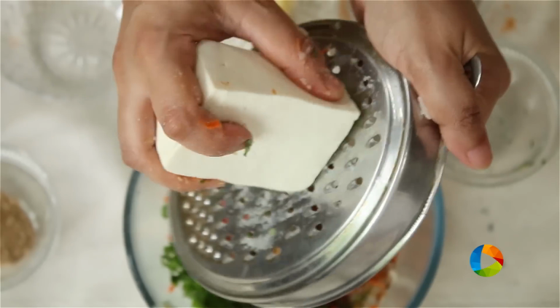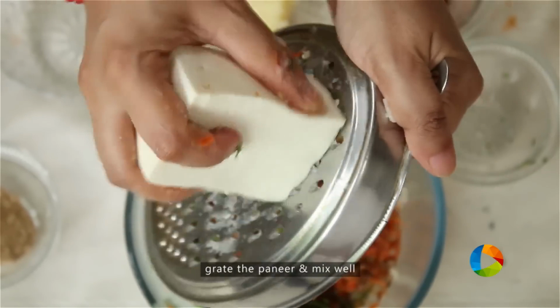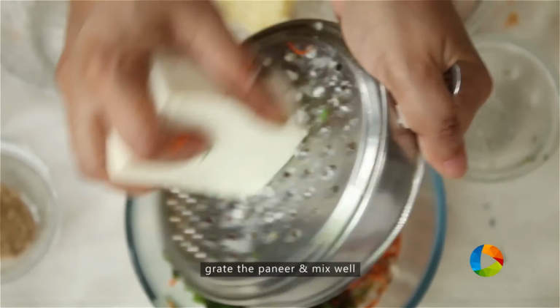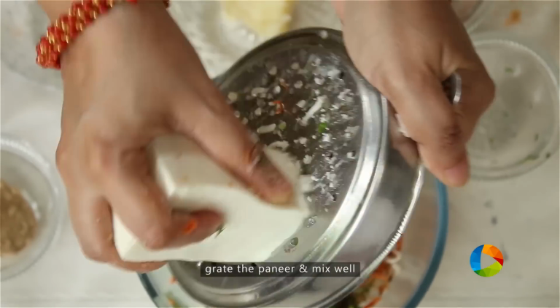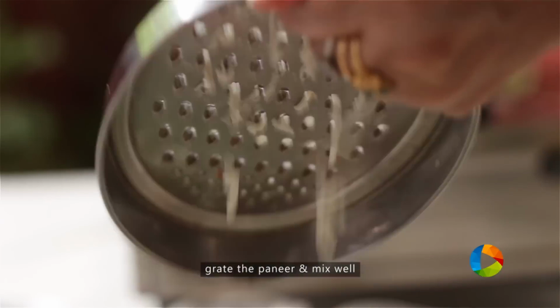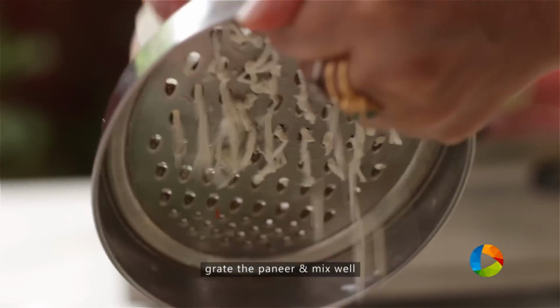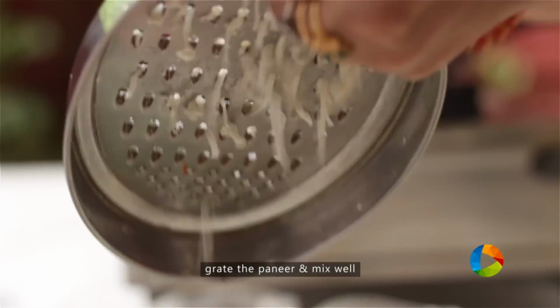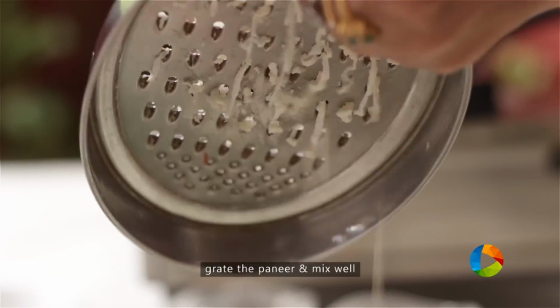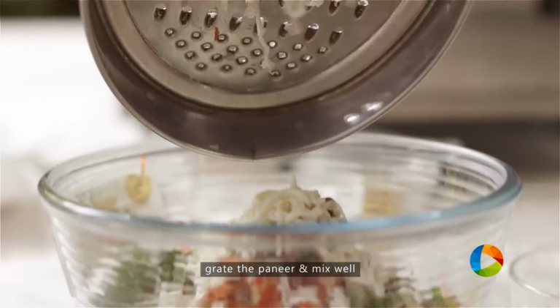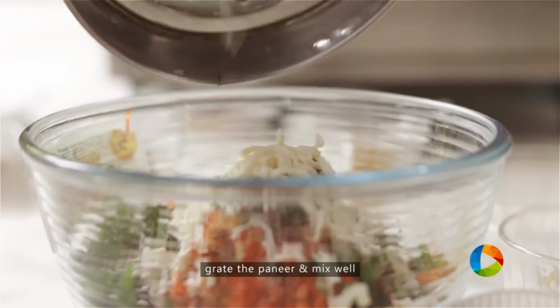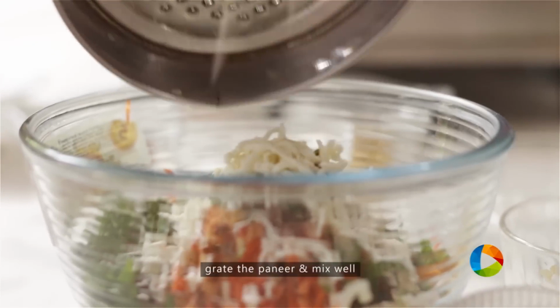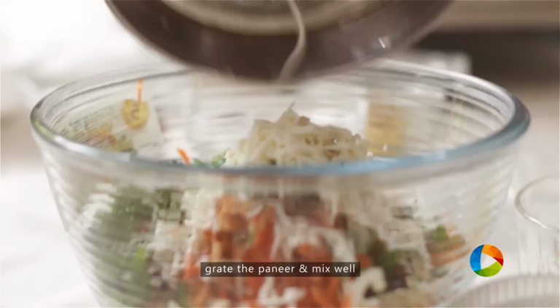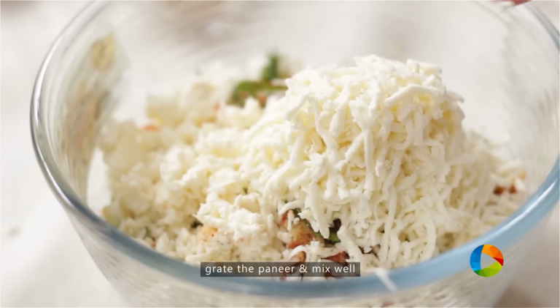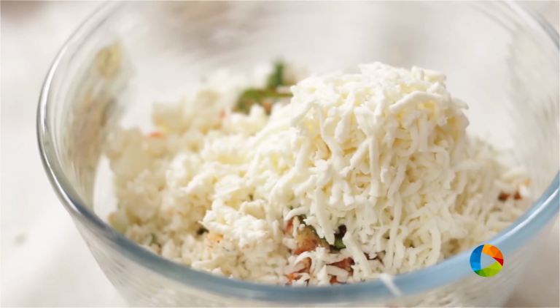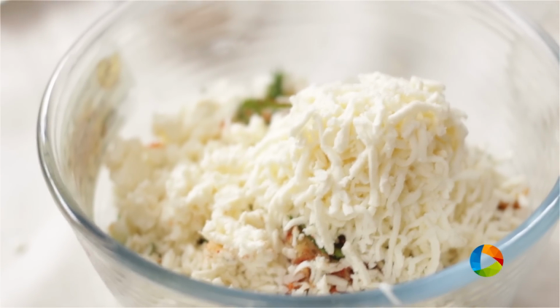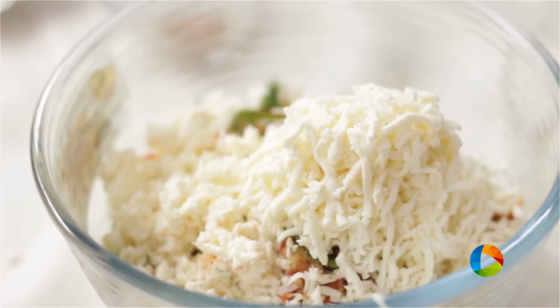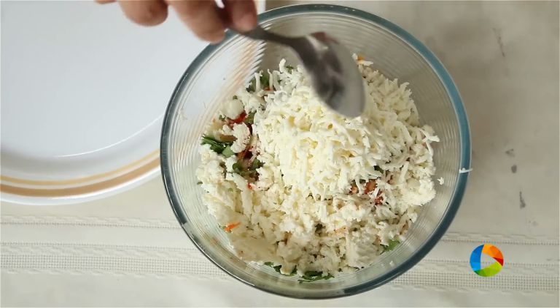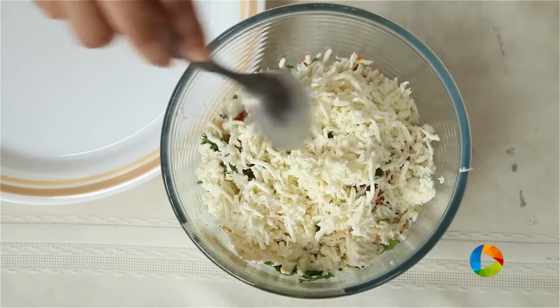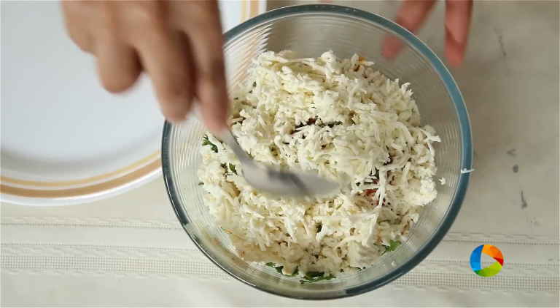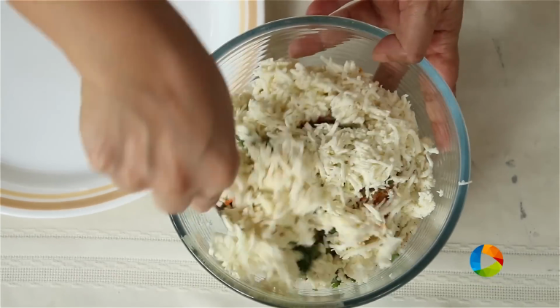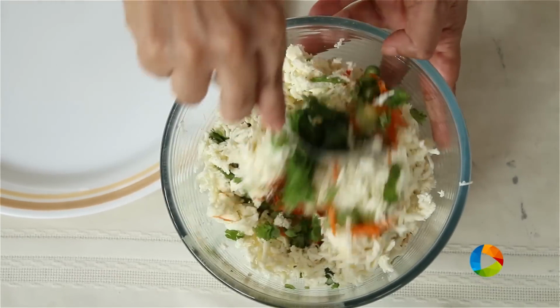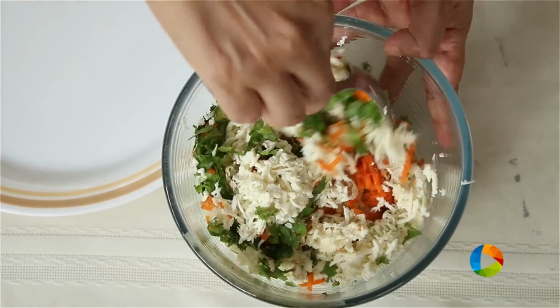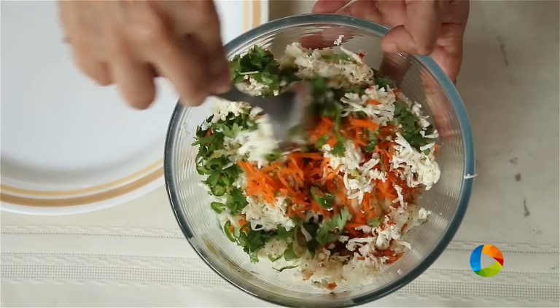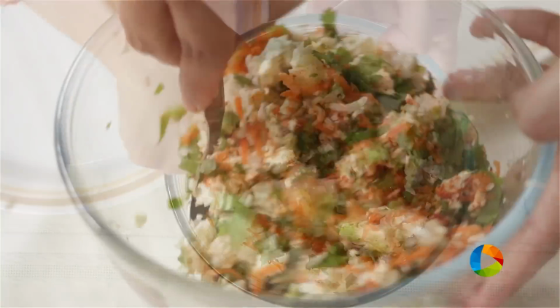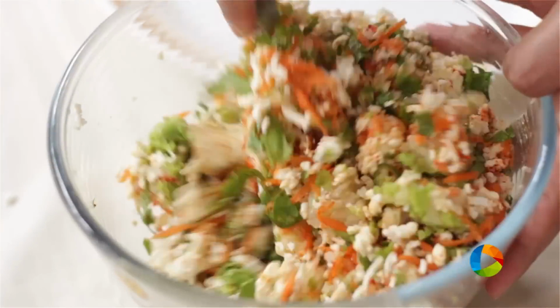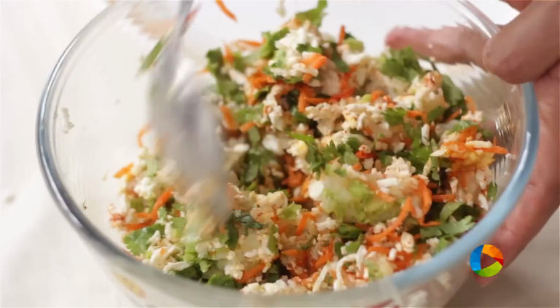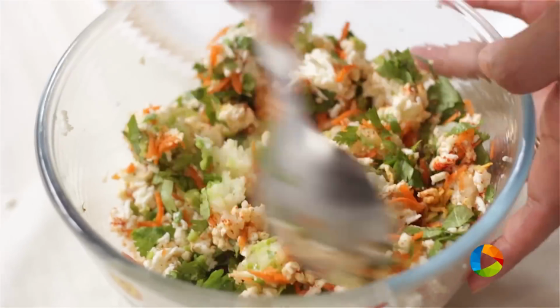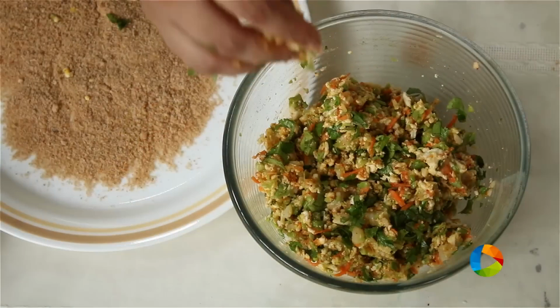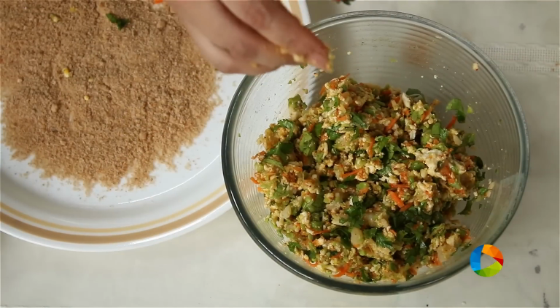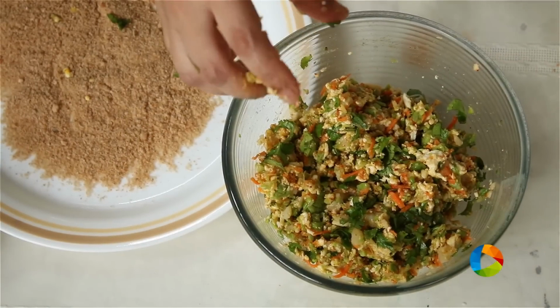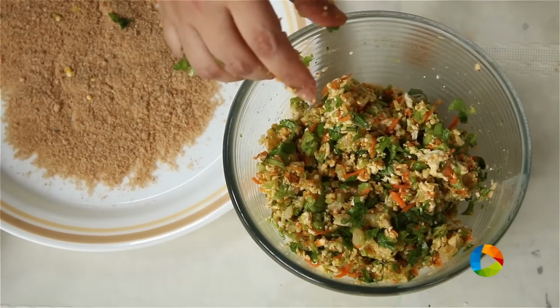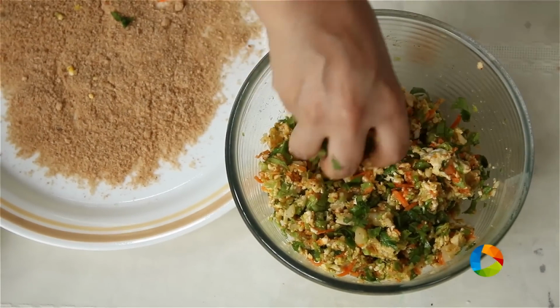Finally, I'm going to grate the paneer. It's ideal to use a good quality paneer — make sure it's fresh. This is about 125 grams. Gently start mixing all the ingredients together. Now that we've mixed everything together, check for seasoning.